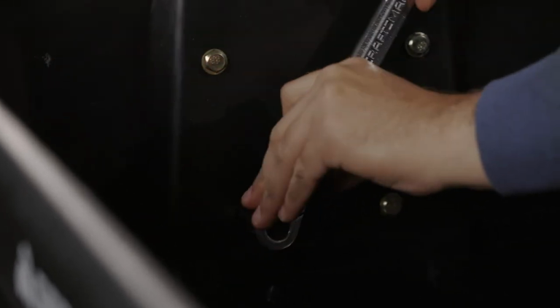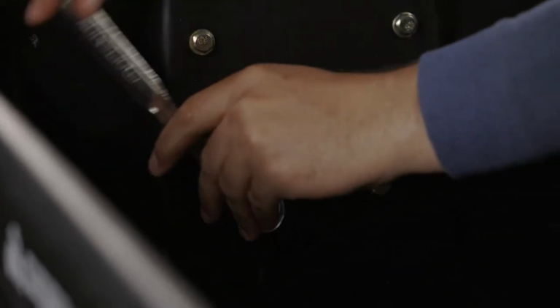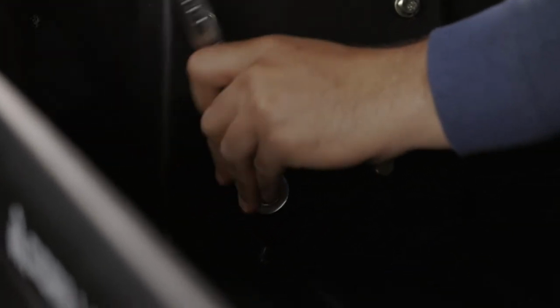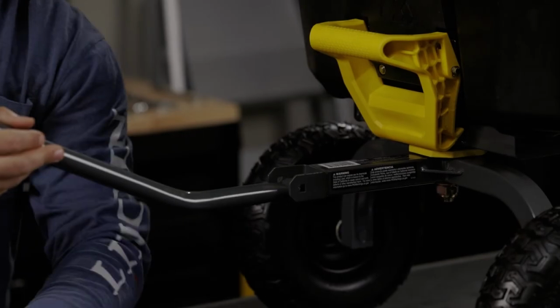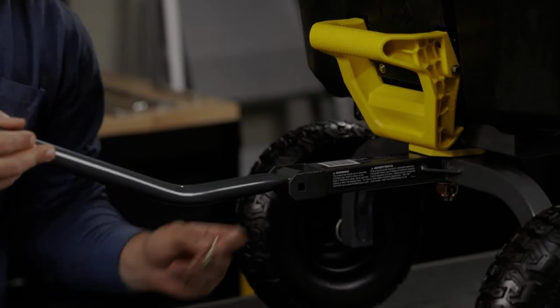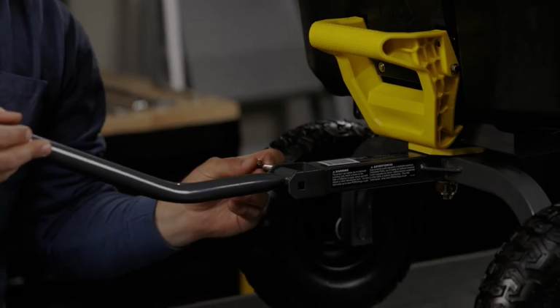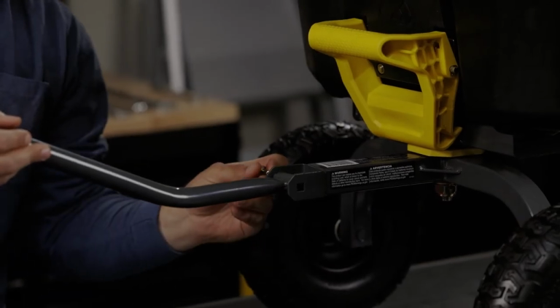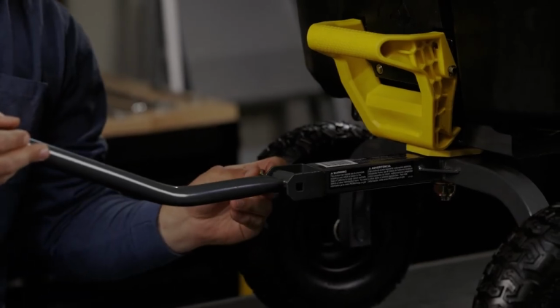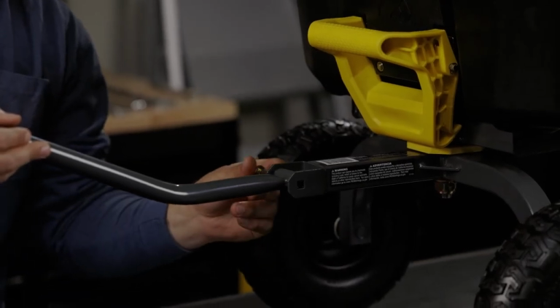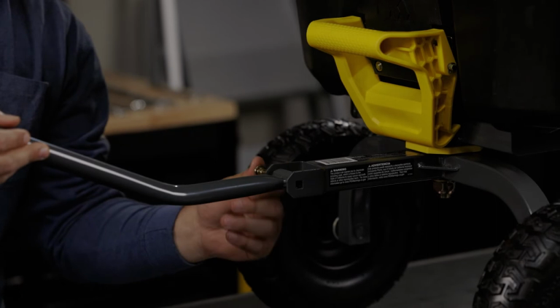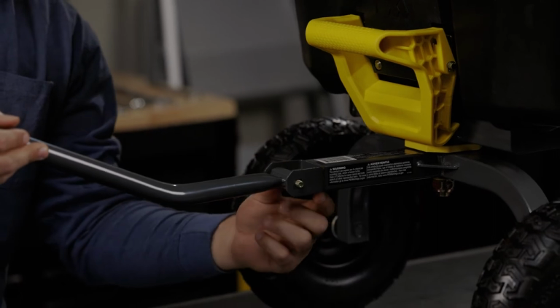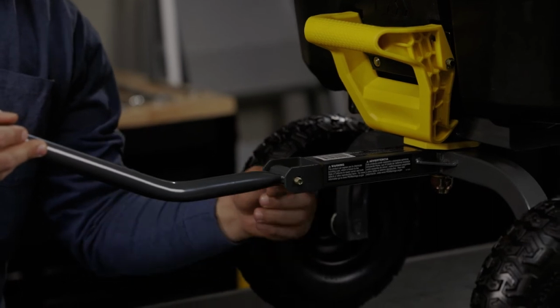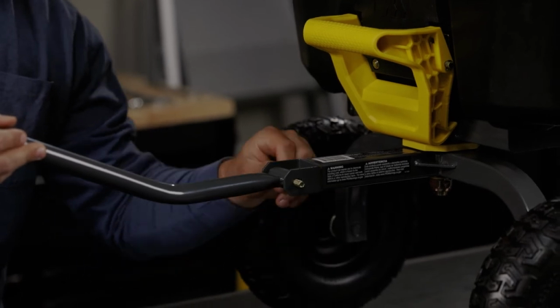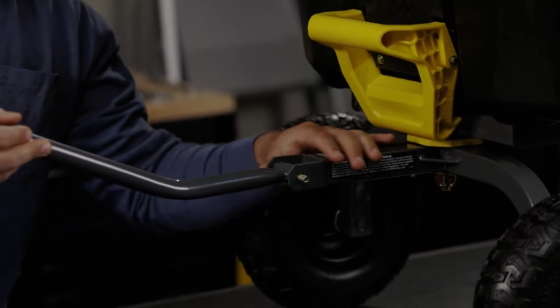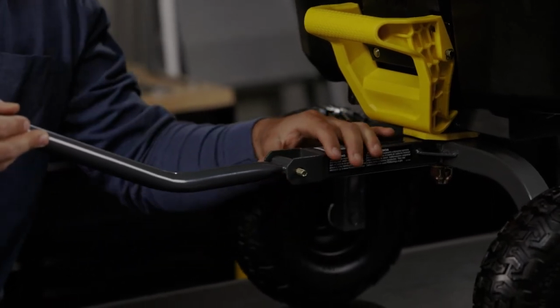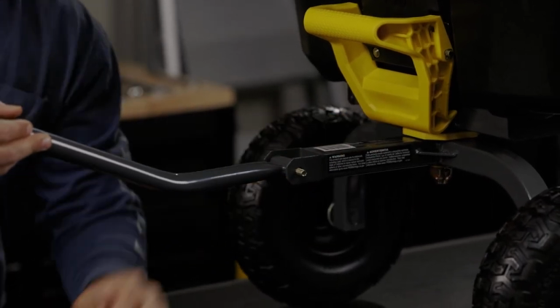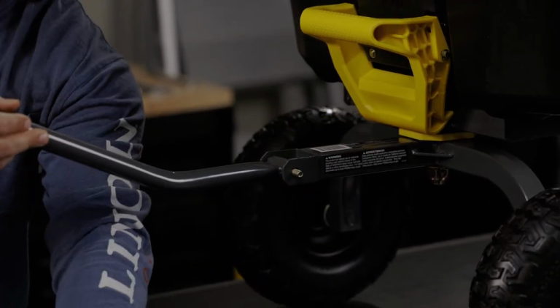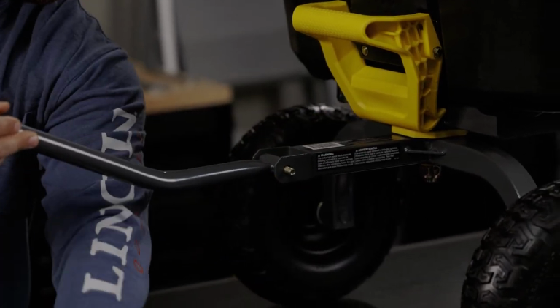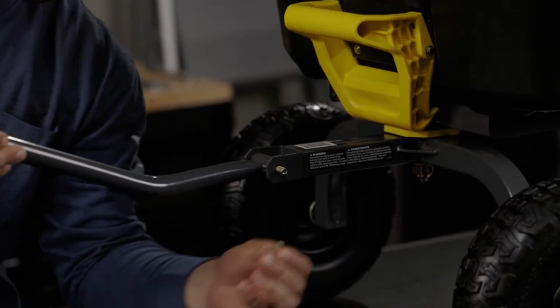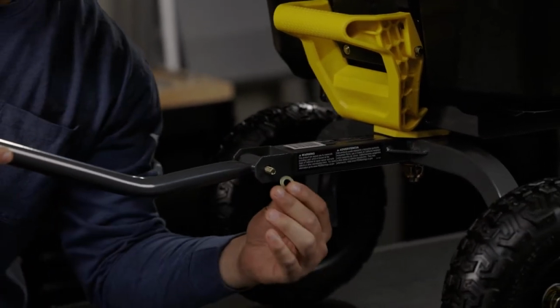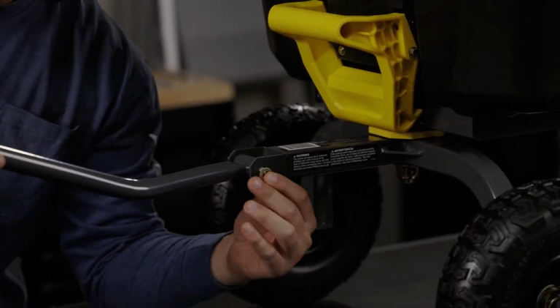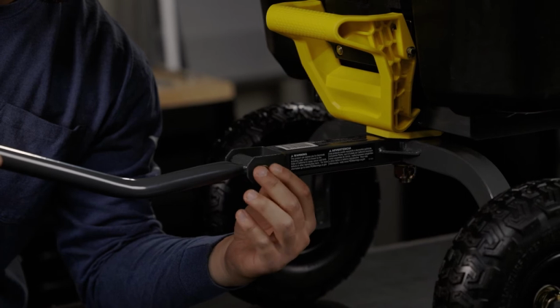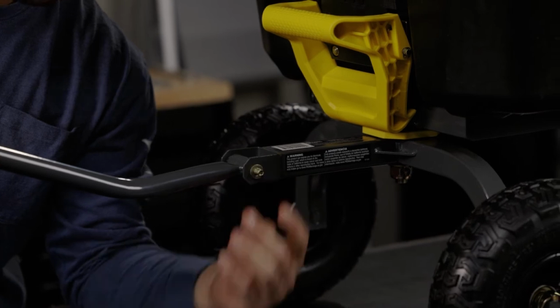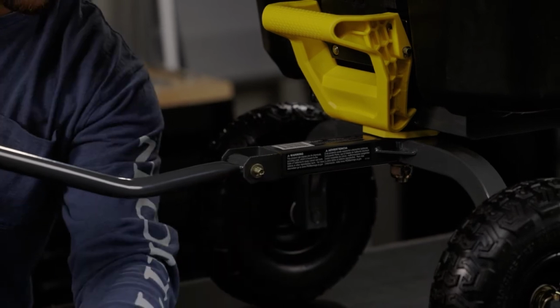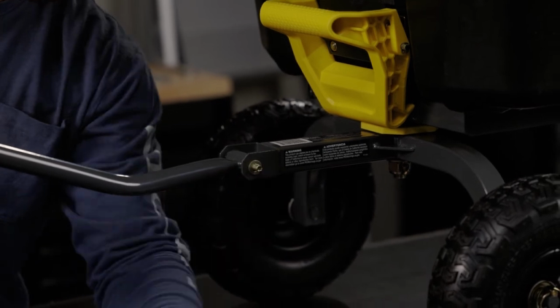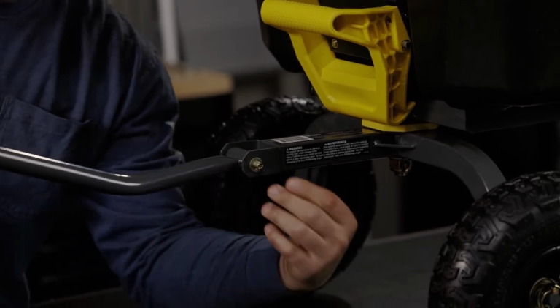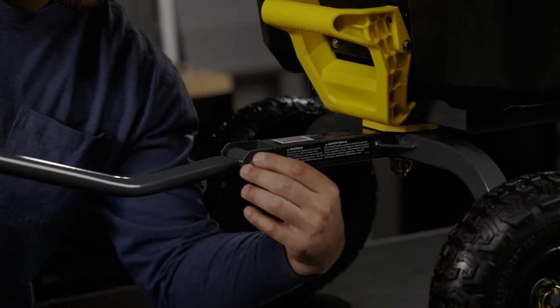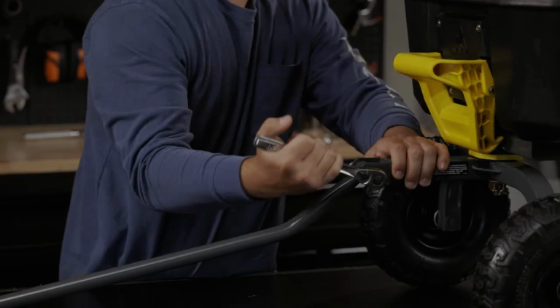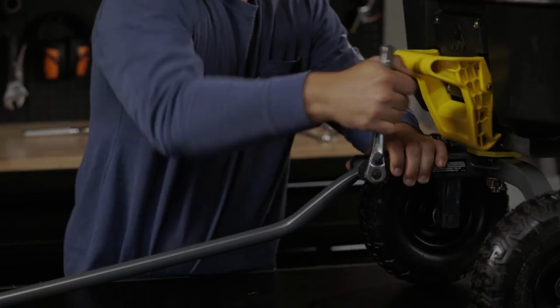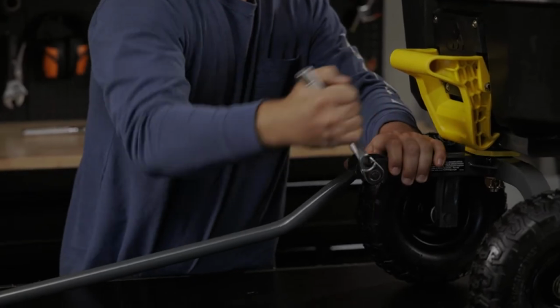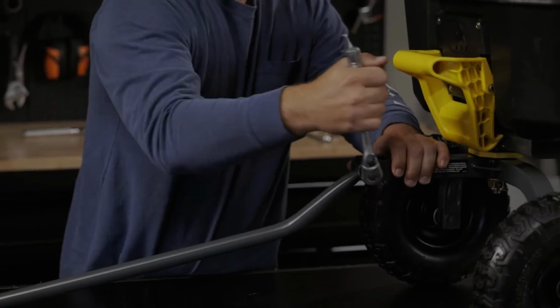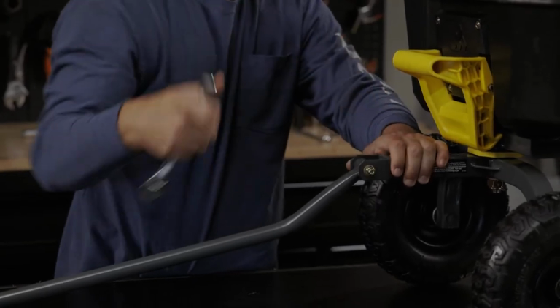Next we're going to attach the handle to the front axle. Slide the bolt through, followed by the washer and tightening the nut. Again, make sure you don't over tighten the nut, as you want the handle to pivot.